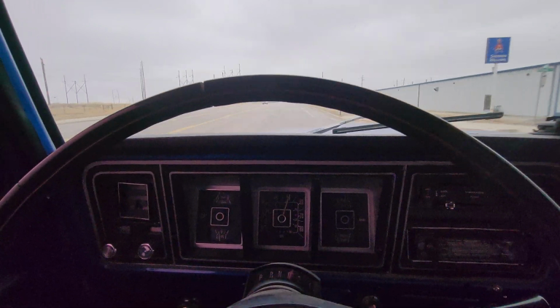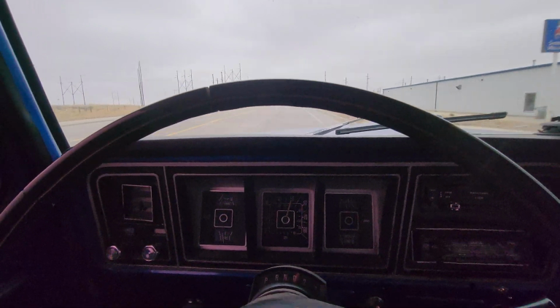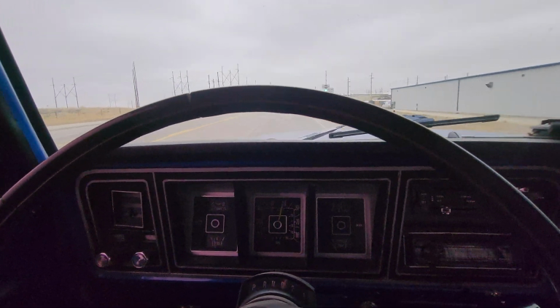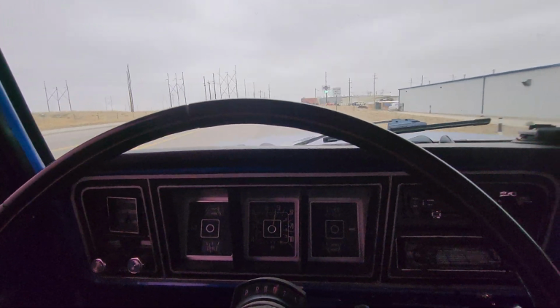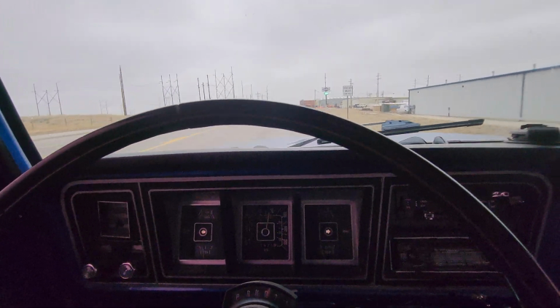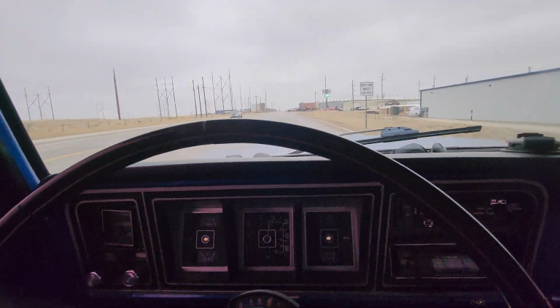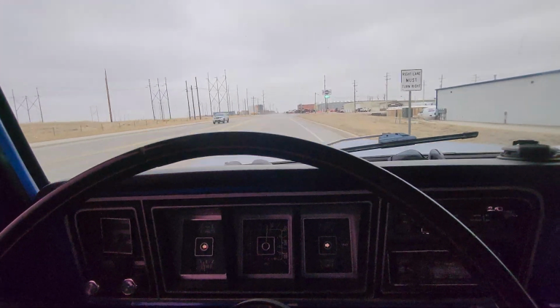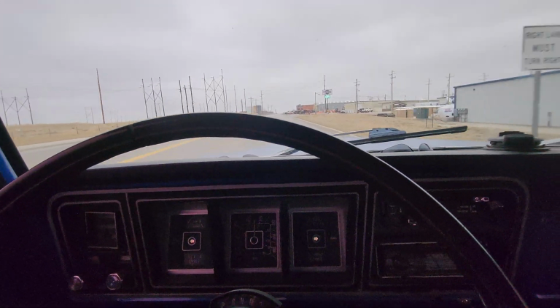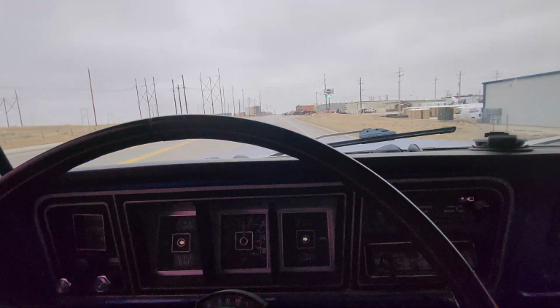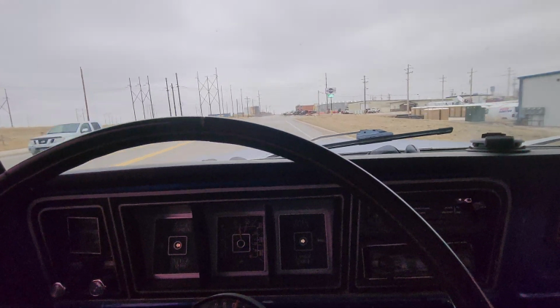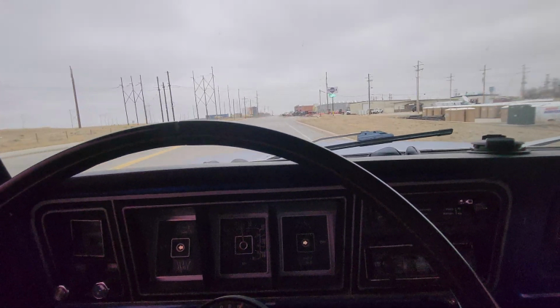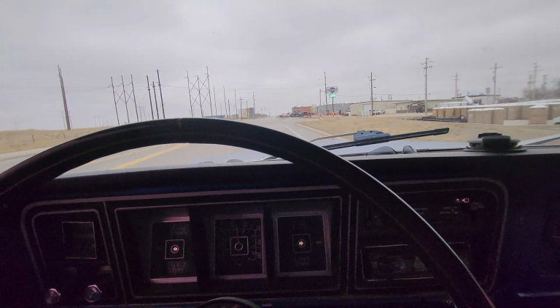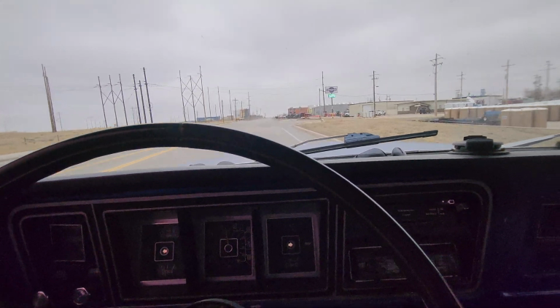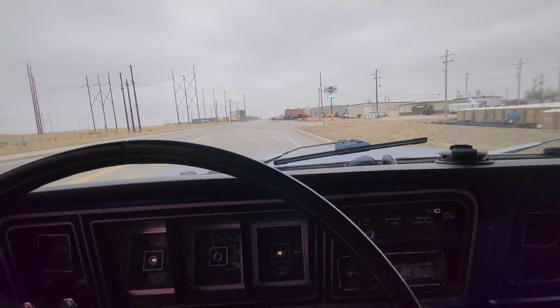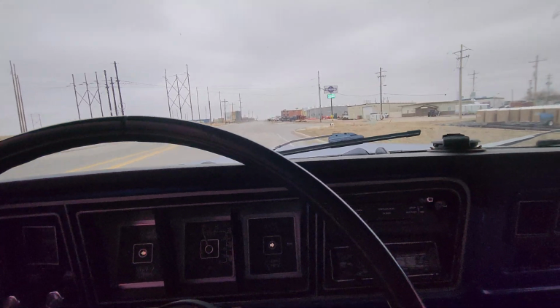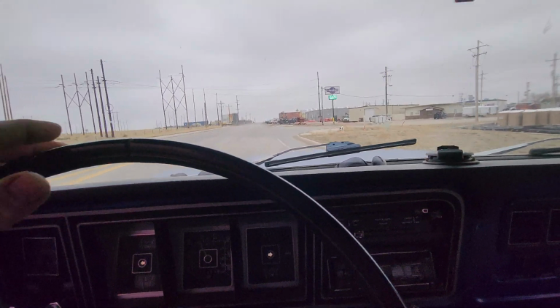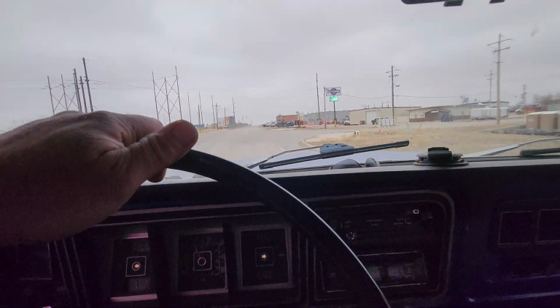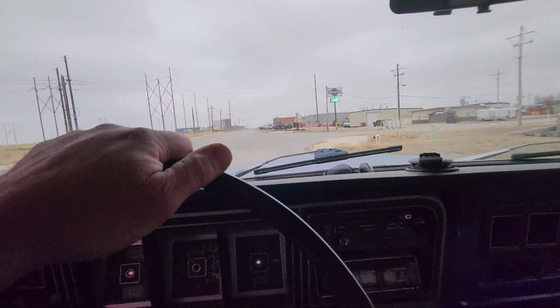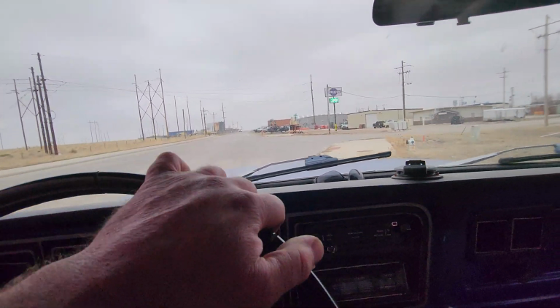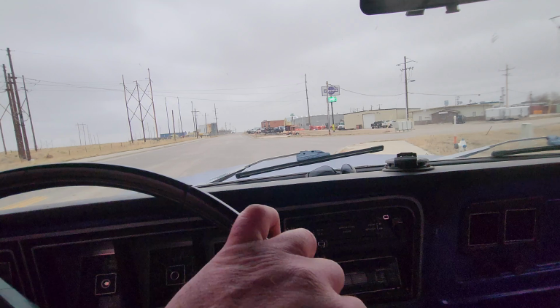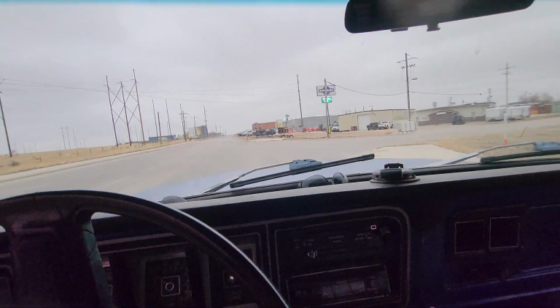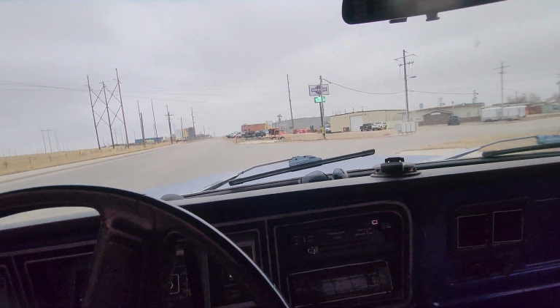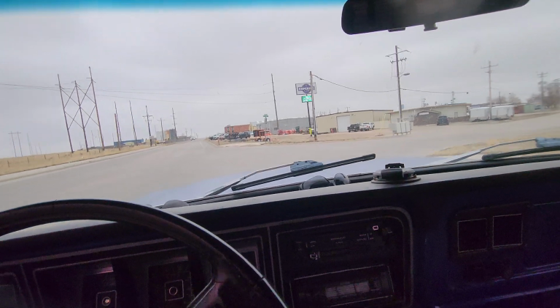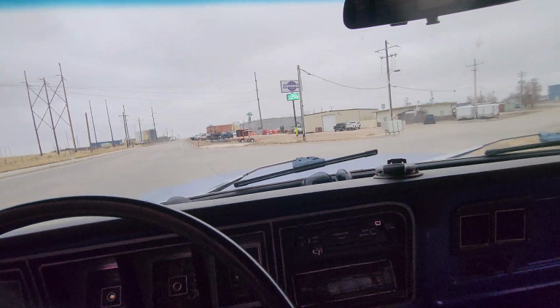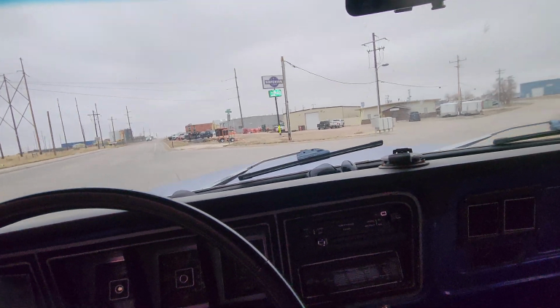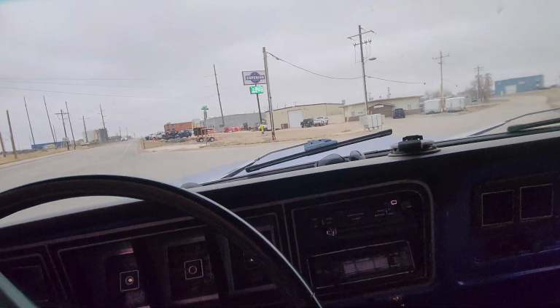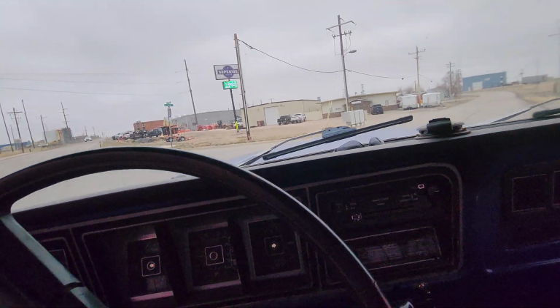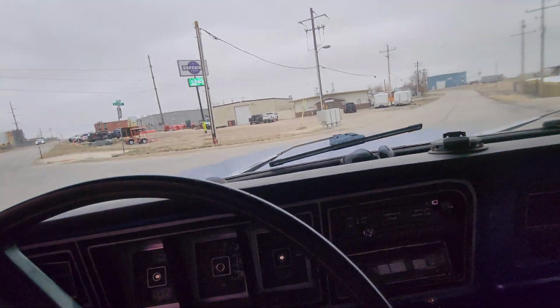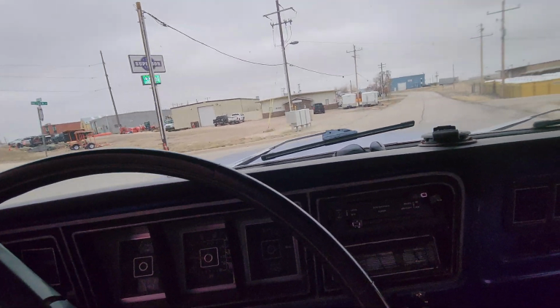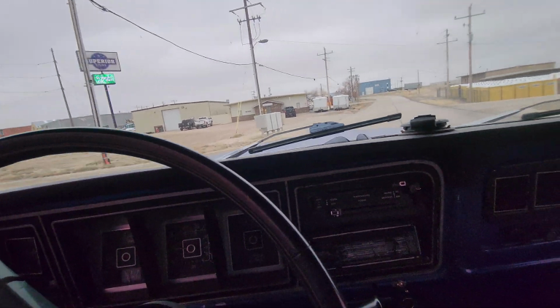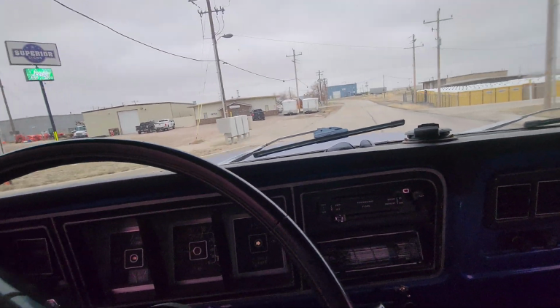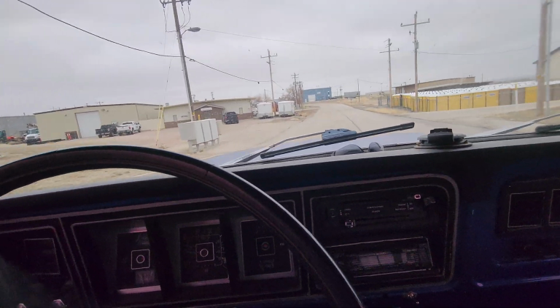I'll get it pulled in, kind of give it the last check over, mount the ECU down and everything, and I'll give you a buzz and you can come fly into town and come drive her out.